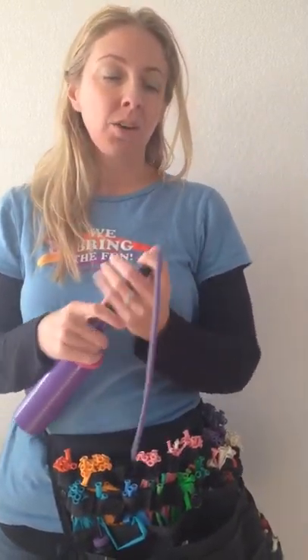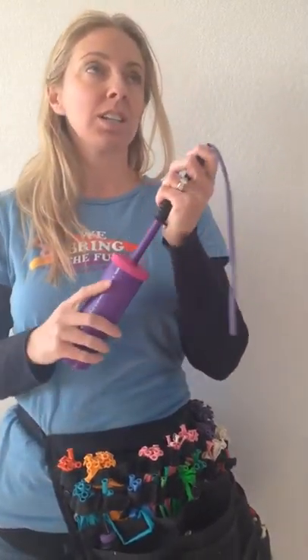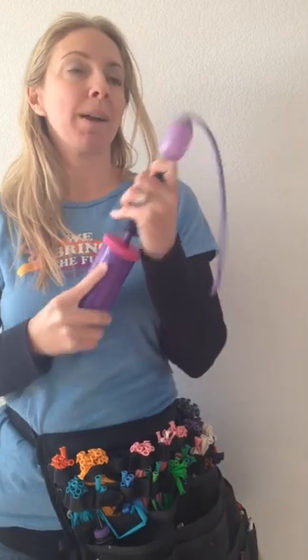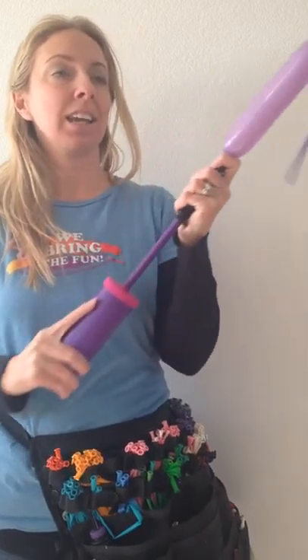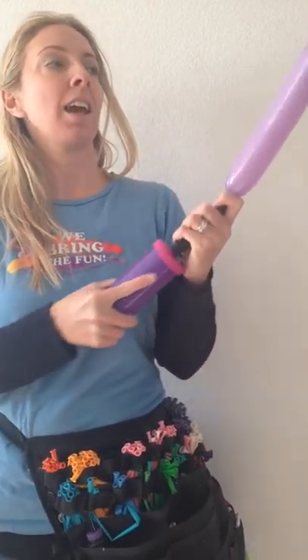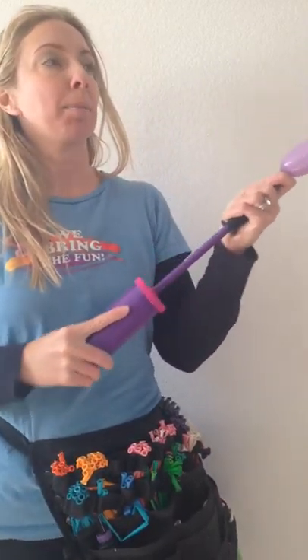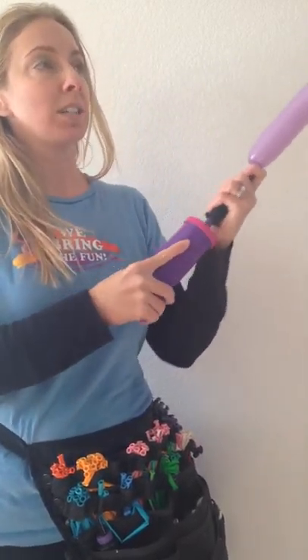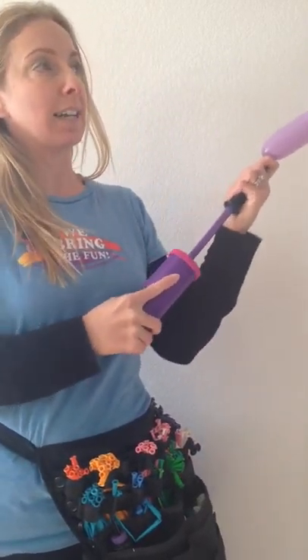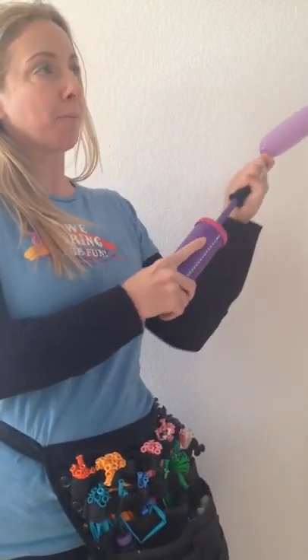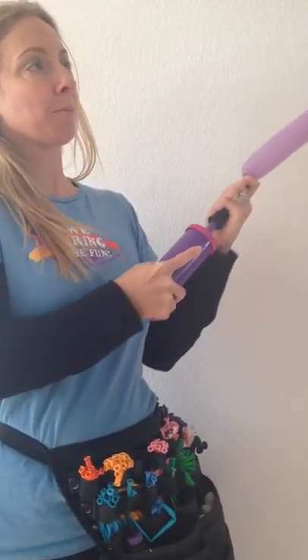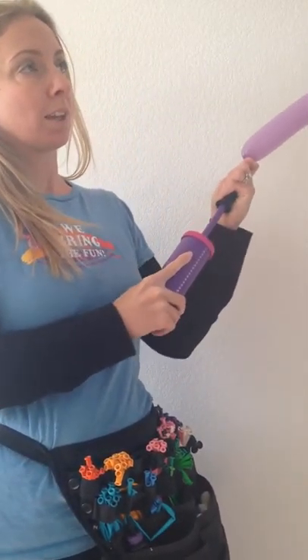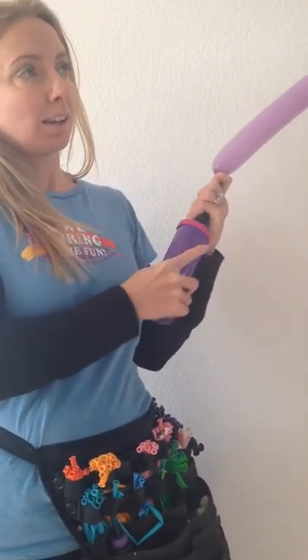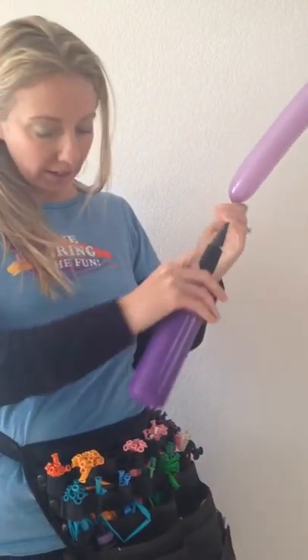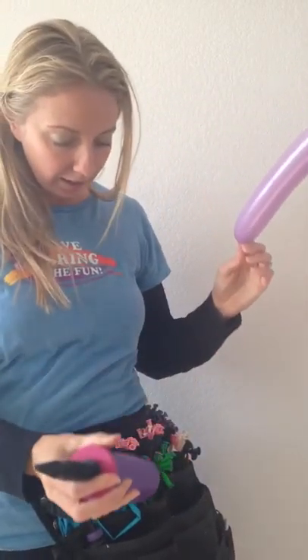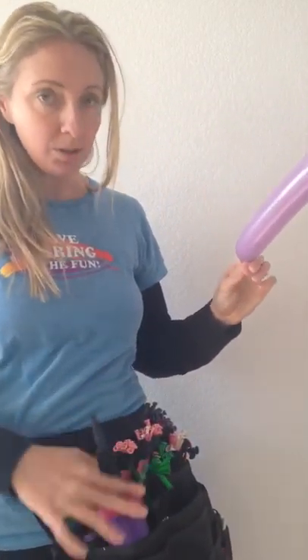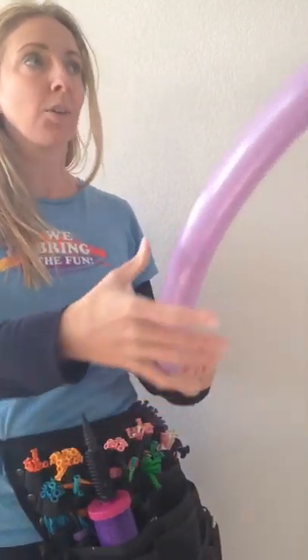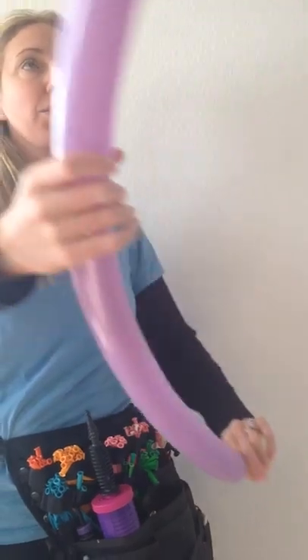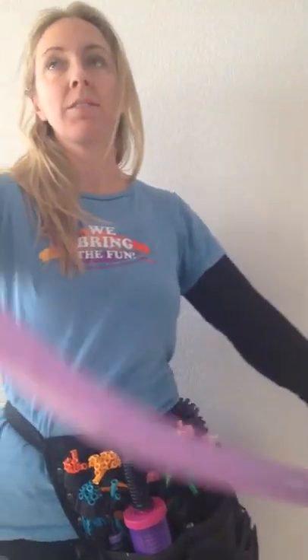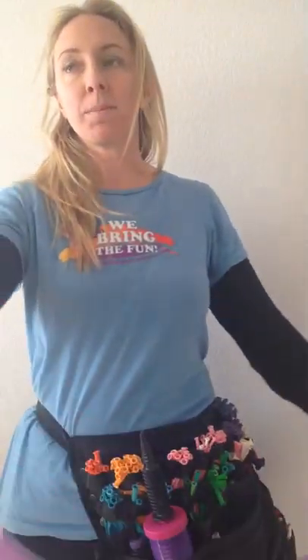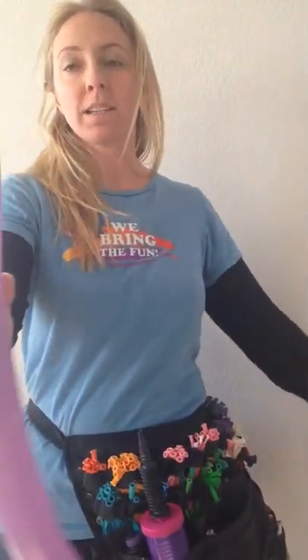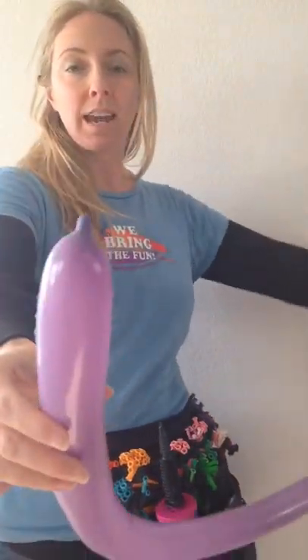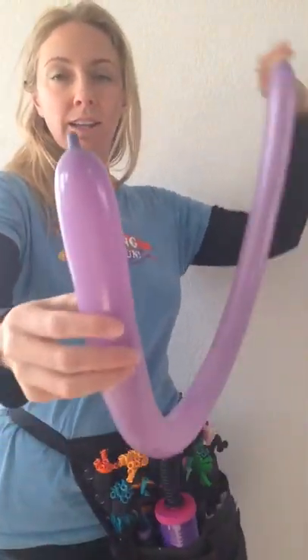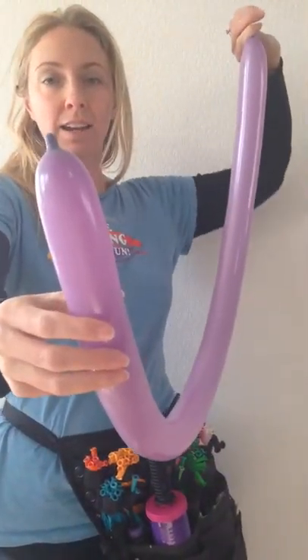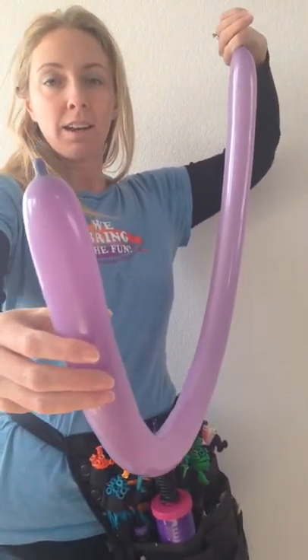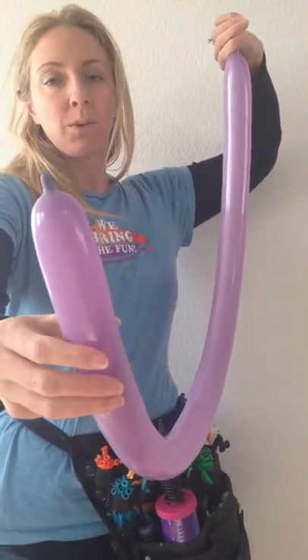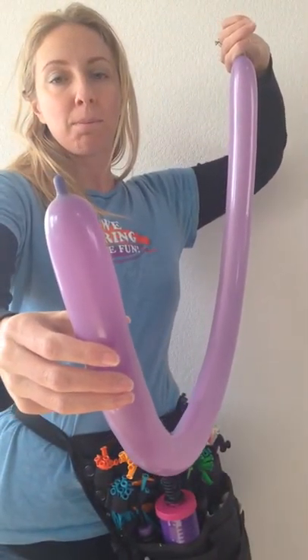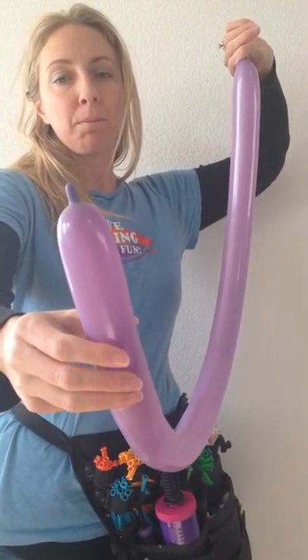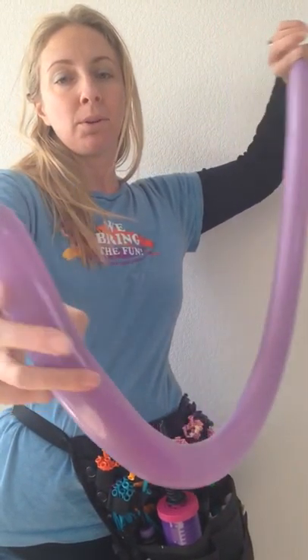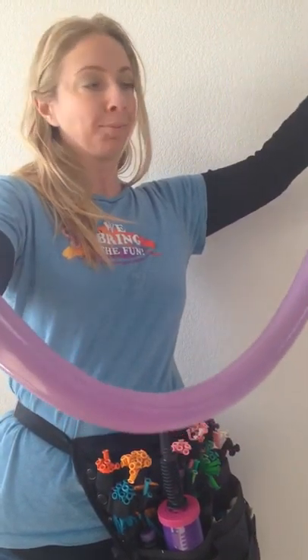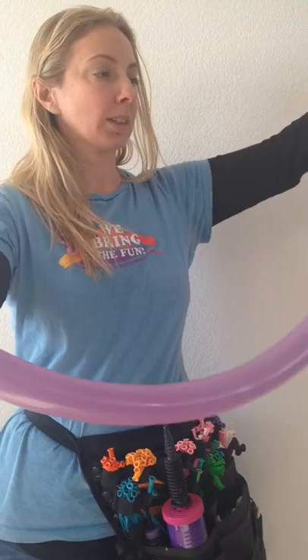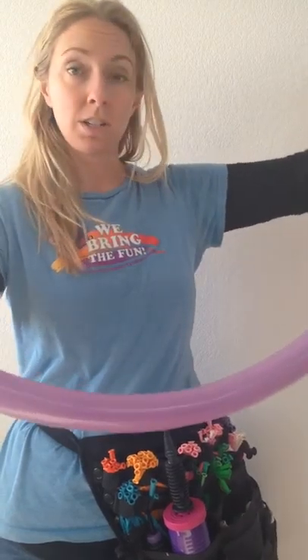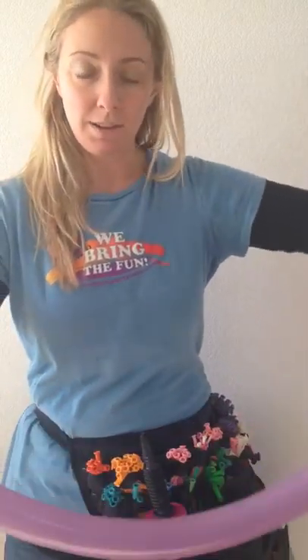We're gonna start by taking a purple 260, inflating it almost all the way. We're gonna leave some space at the tail end, and we're gonna burp the balloon so it's soft.